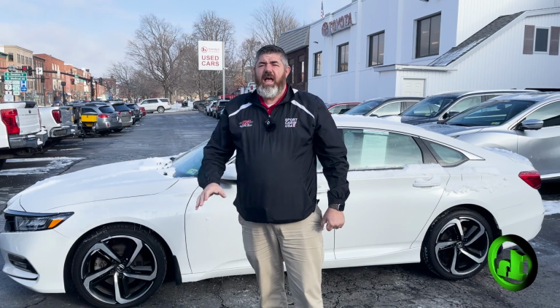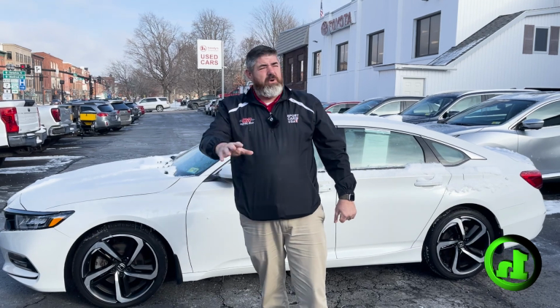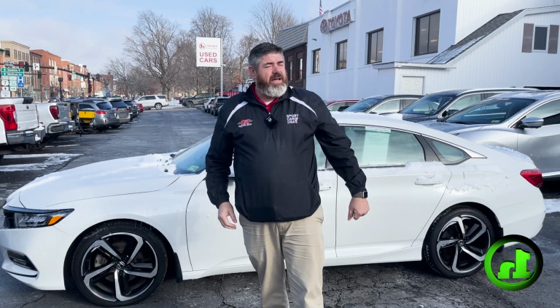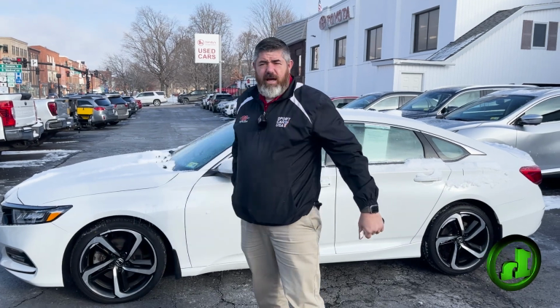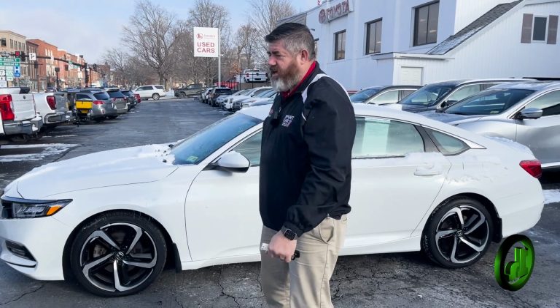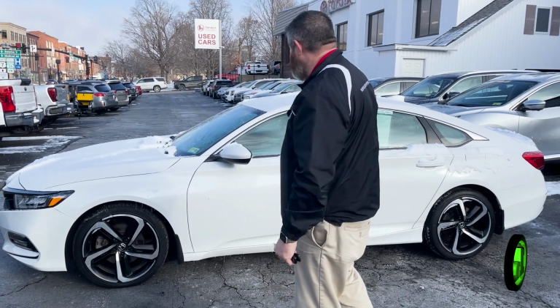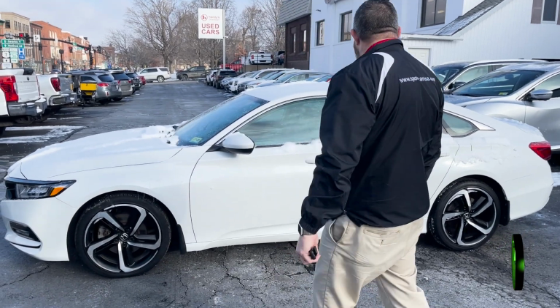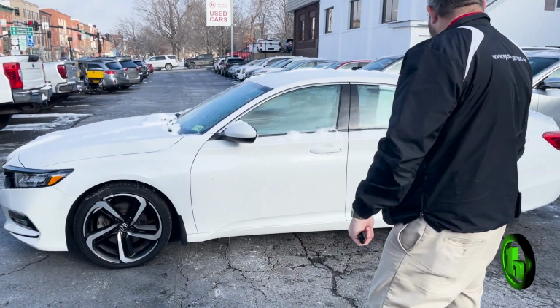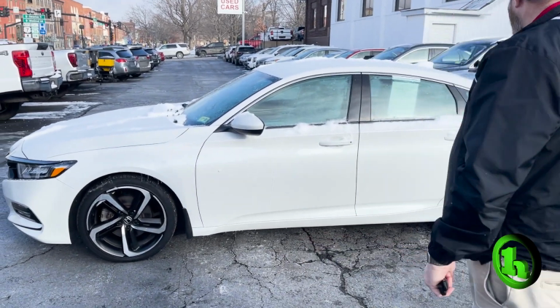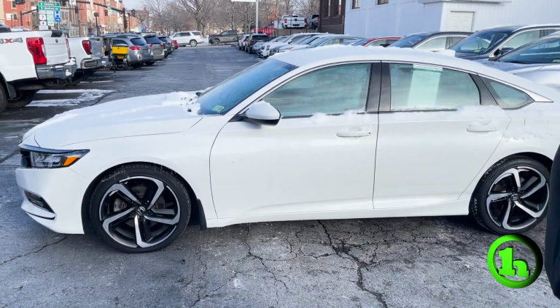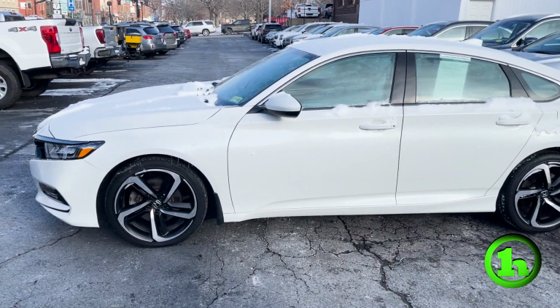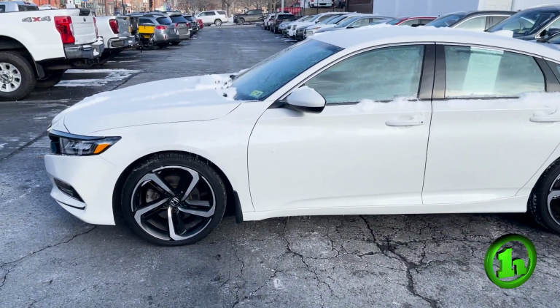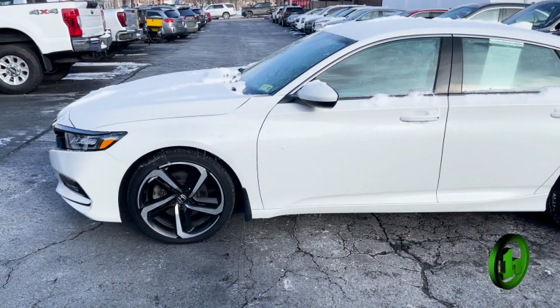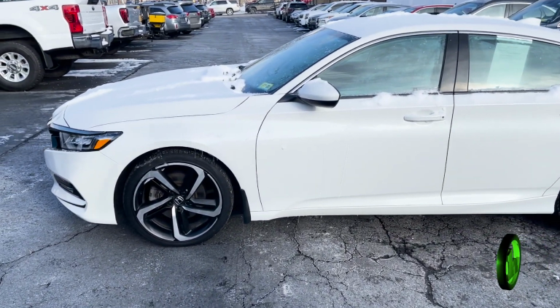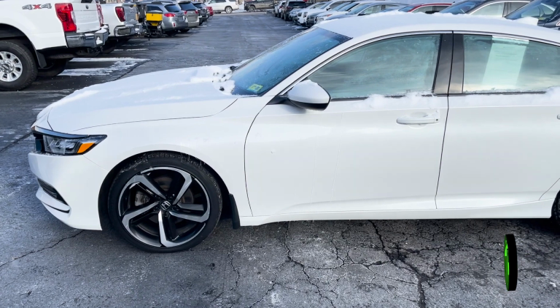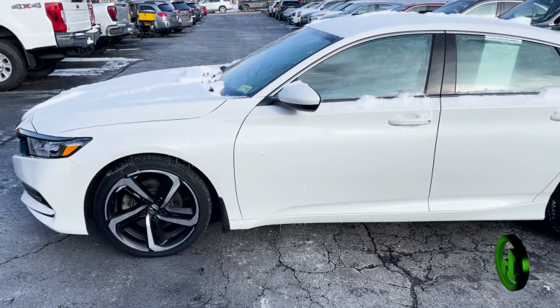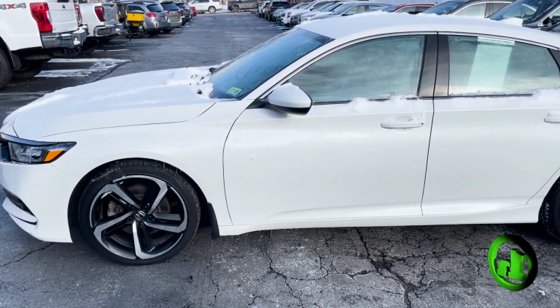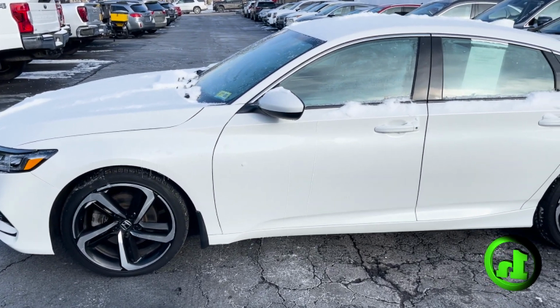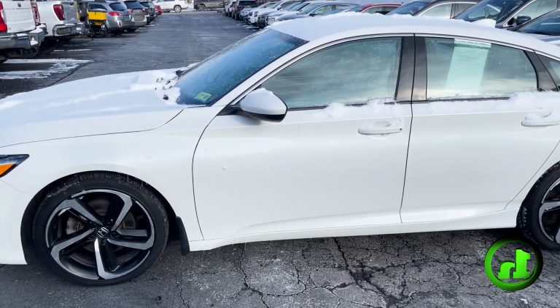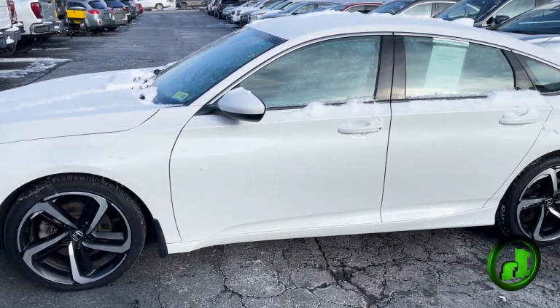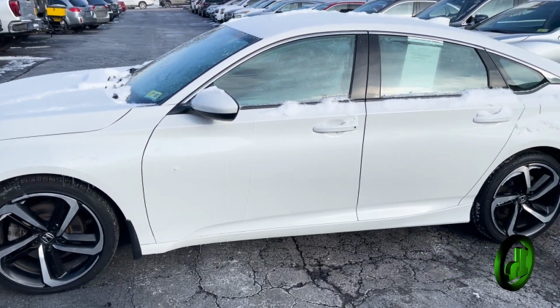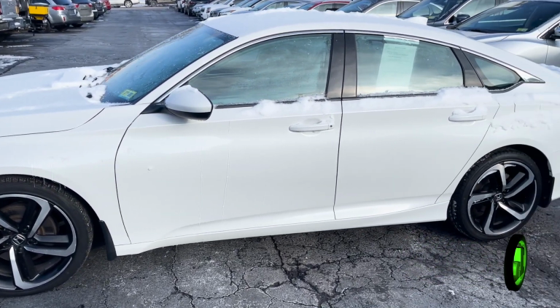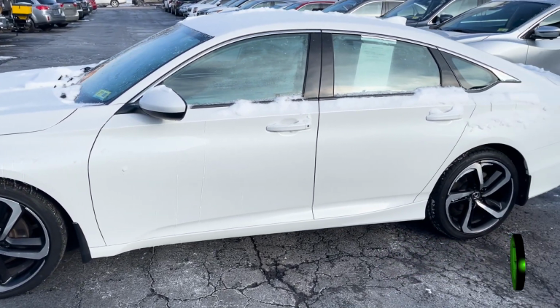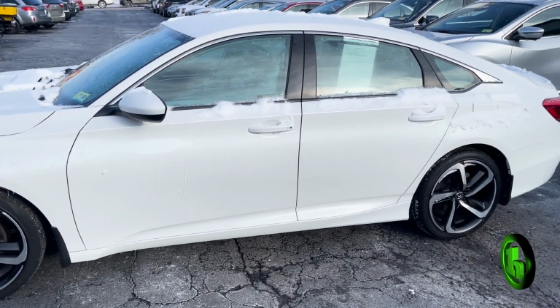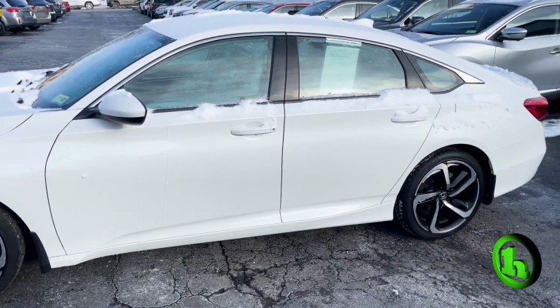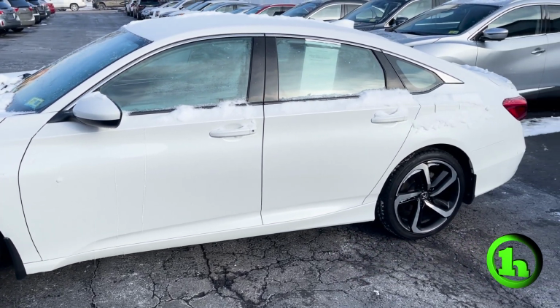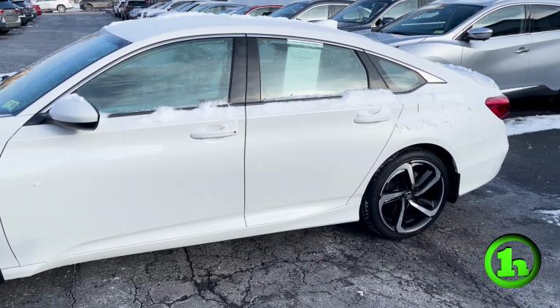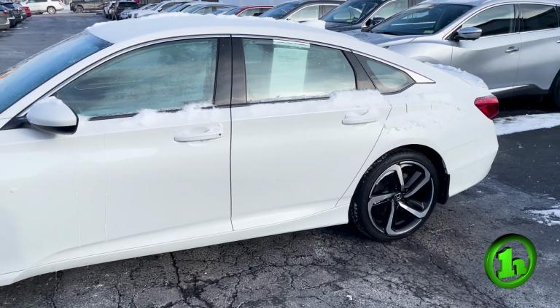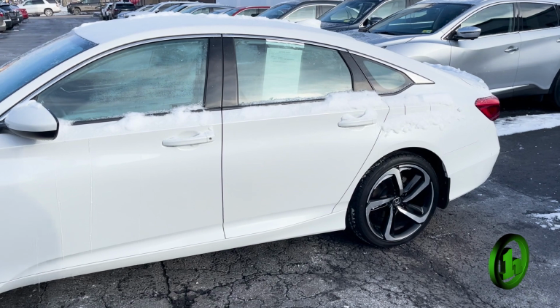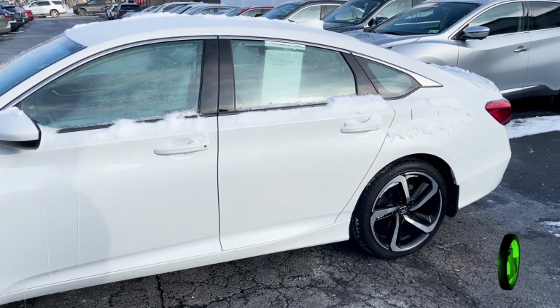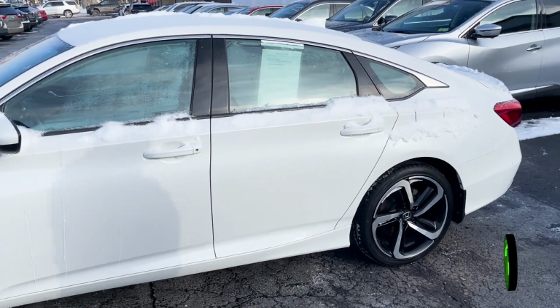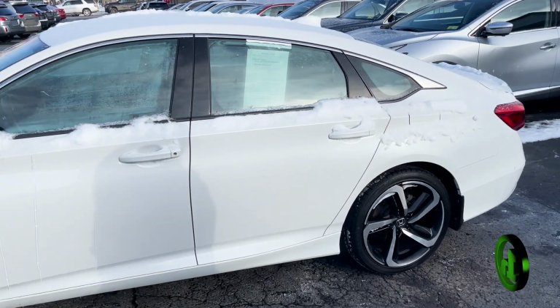How we doing guys? Chad with Handy Cars here. I want to make a quick video for you on this beautiful 2018 Honda Accord Sport and do a quick walk around the body. Let's see what it looks like and we'll stick our head inside to see what's going on there.